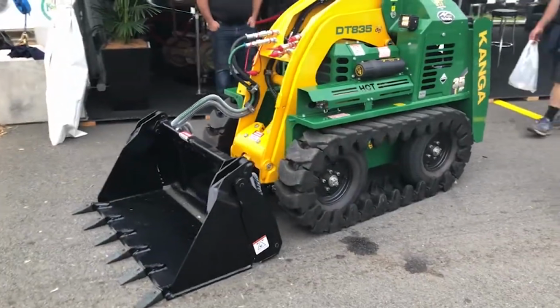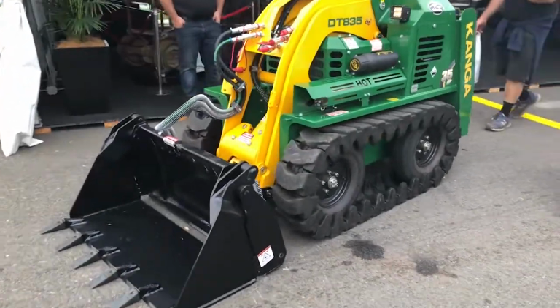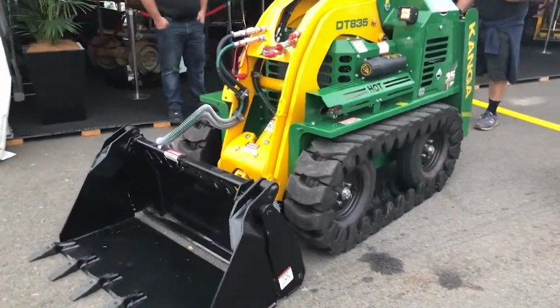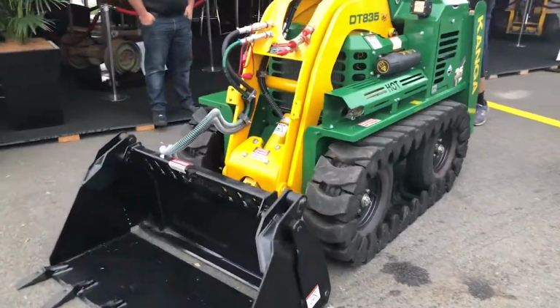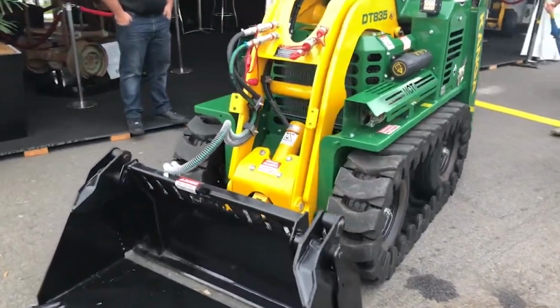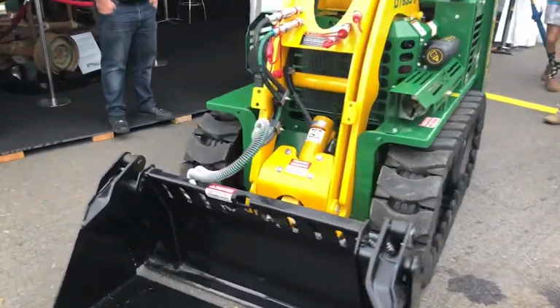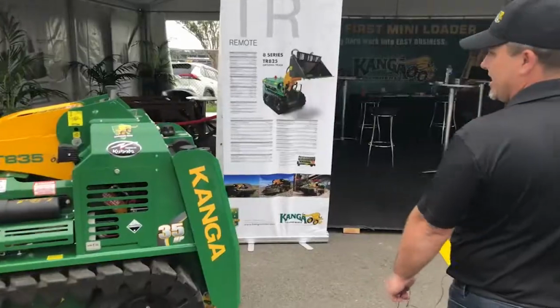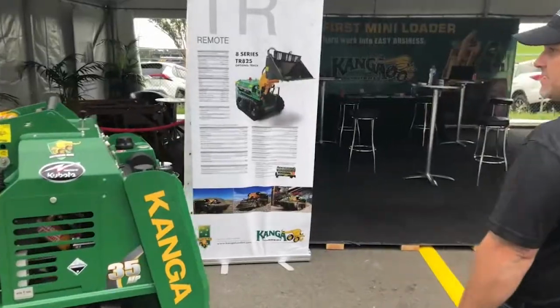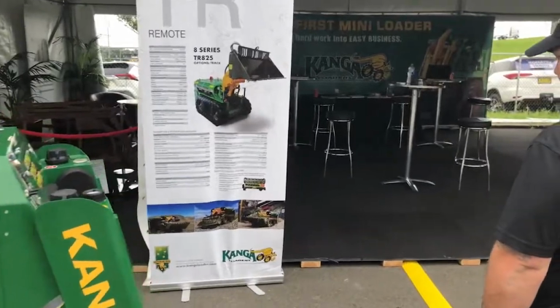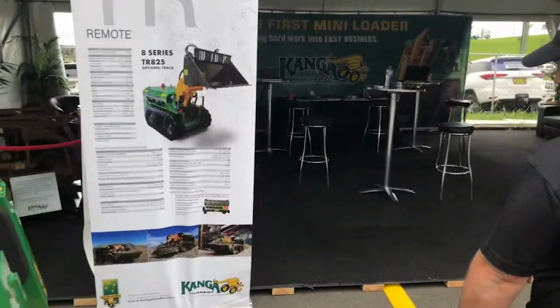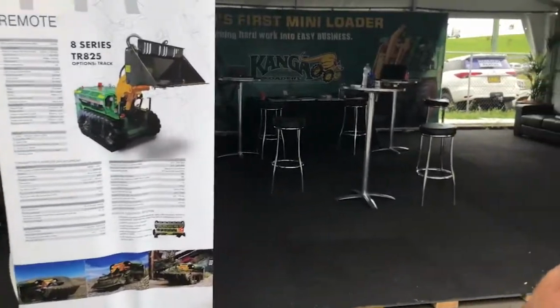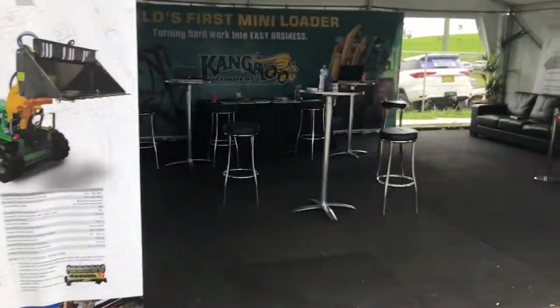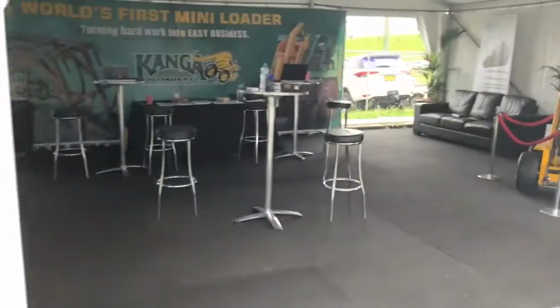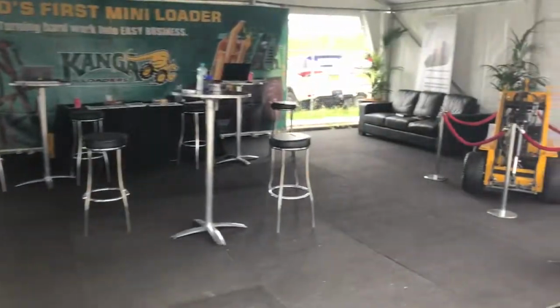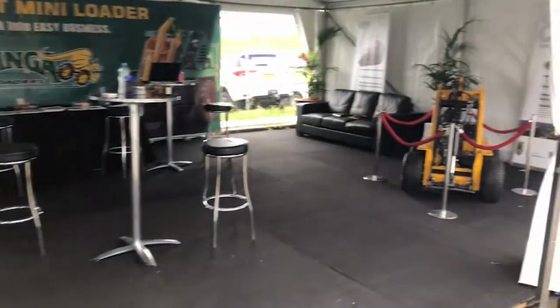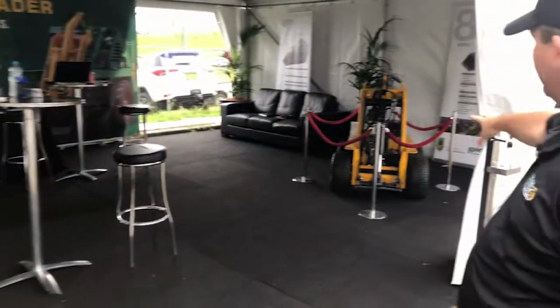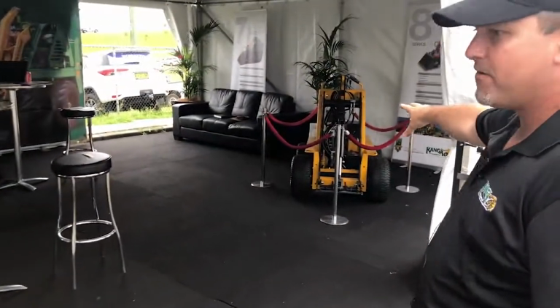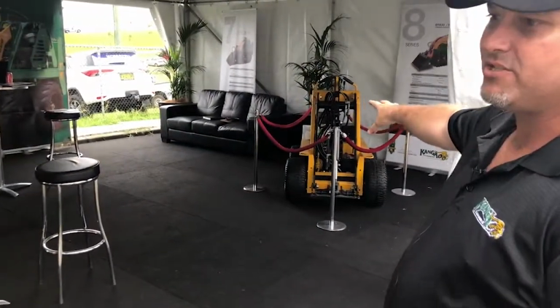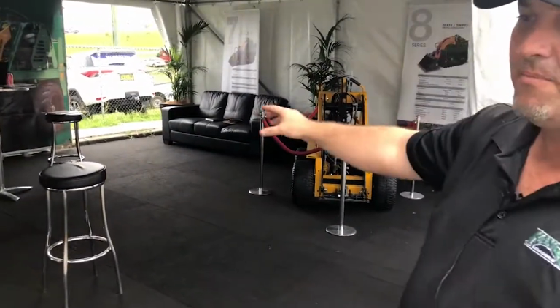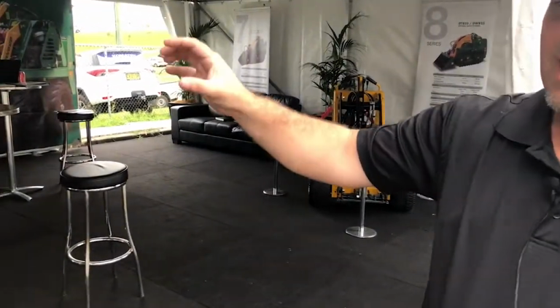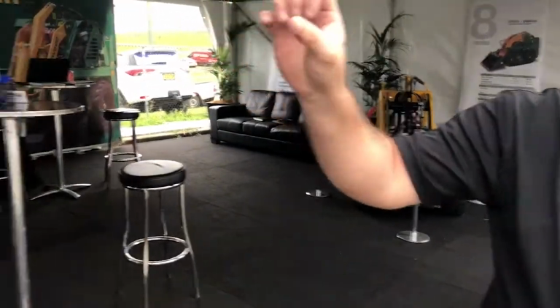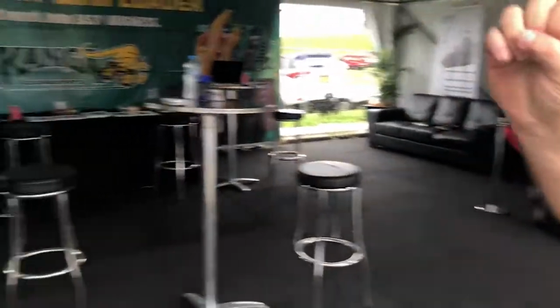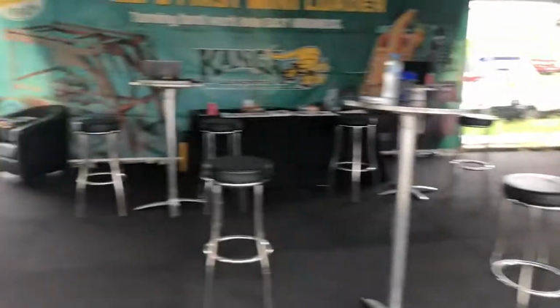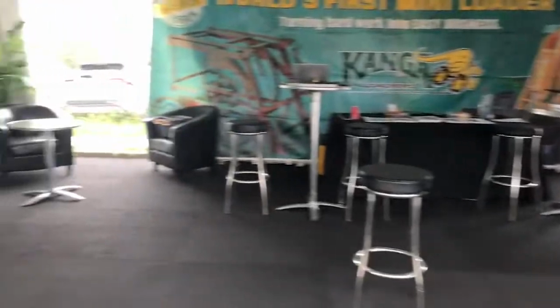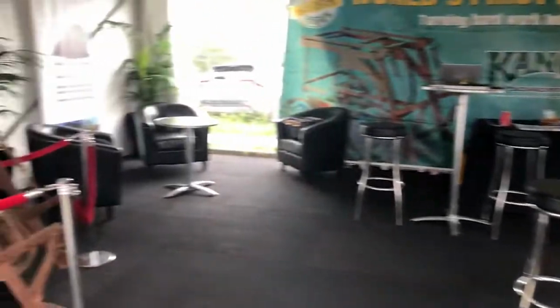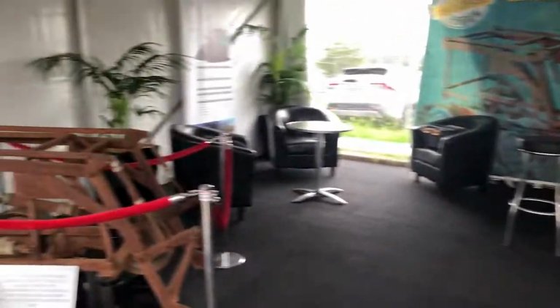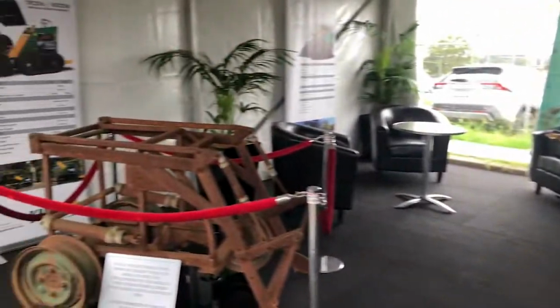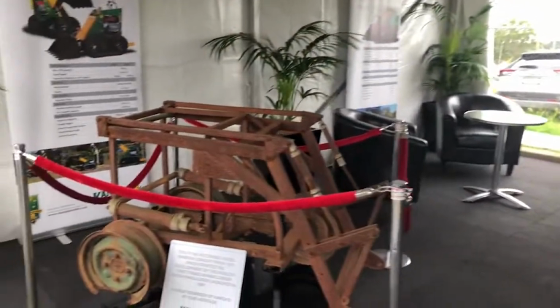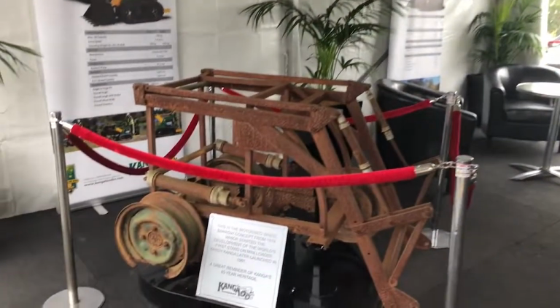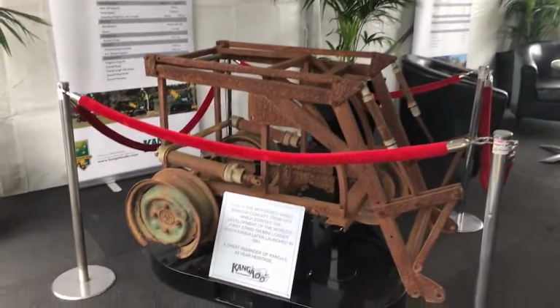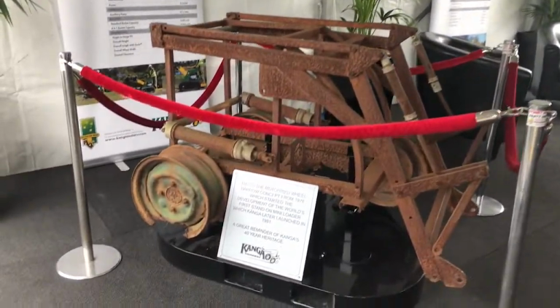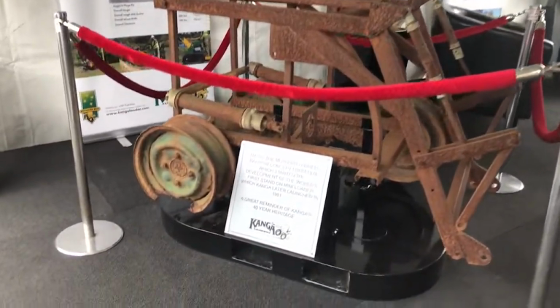We'll go for a quick walk inside. You can come and see a machine from 1986 that we've just given a bit of a paint job. And we've actually got something very special, the 1981 original mini loader.